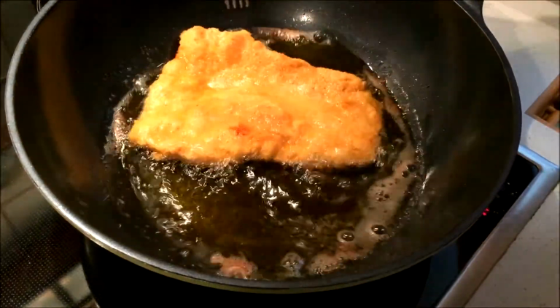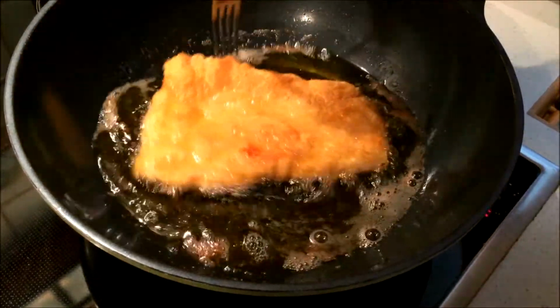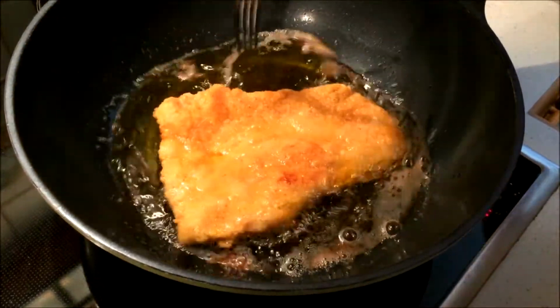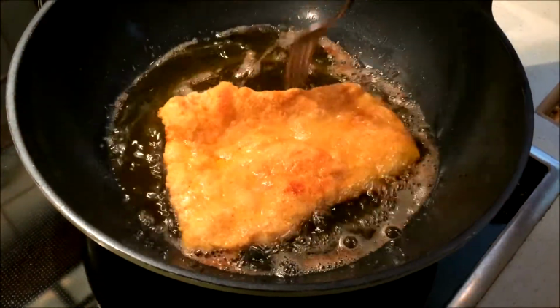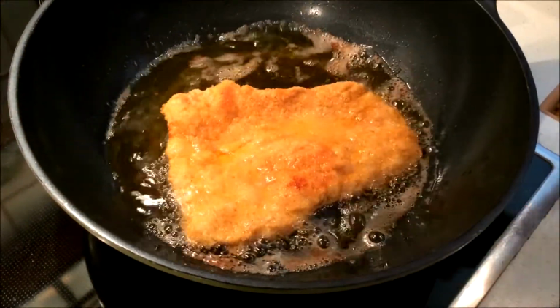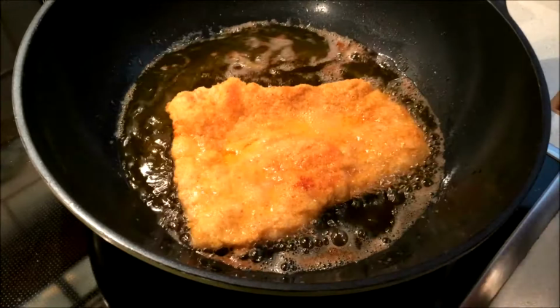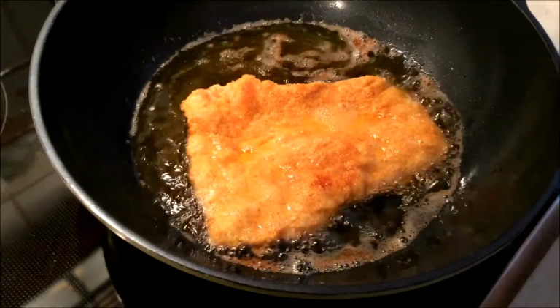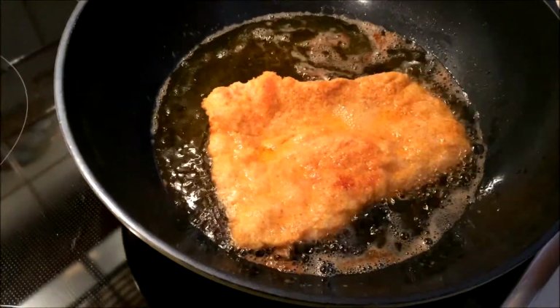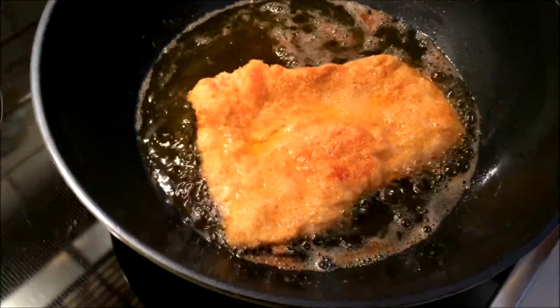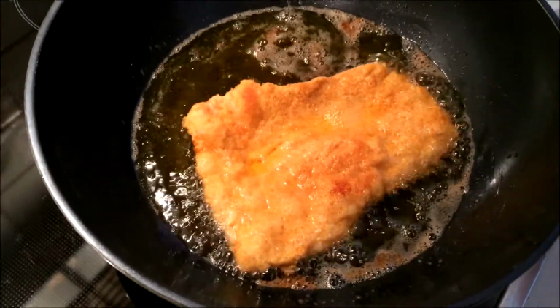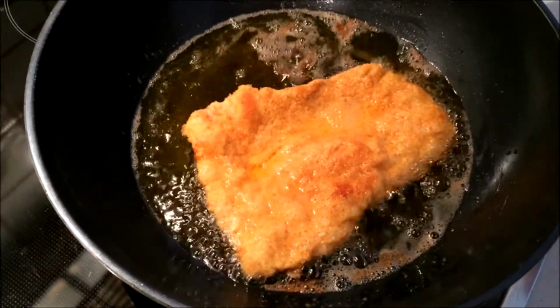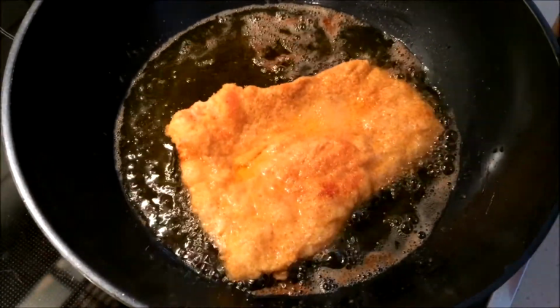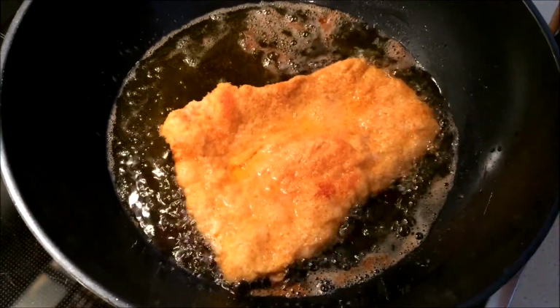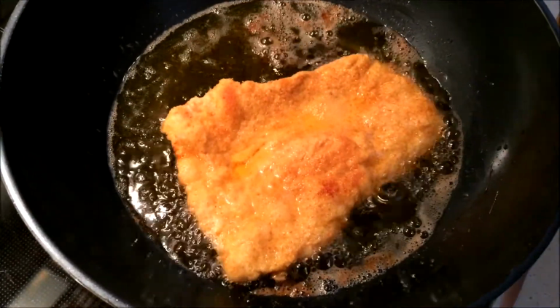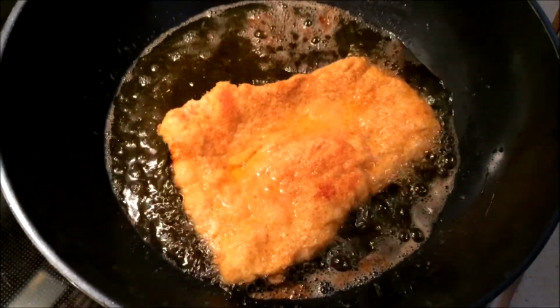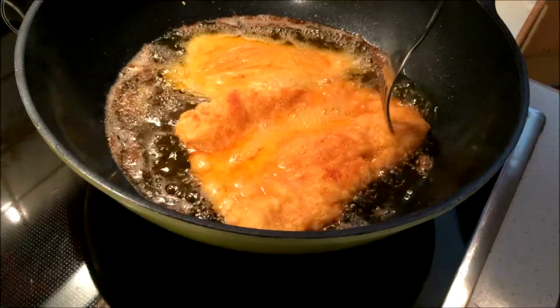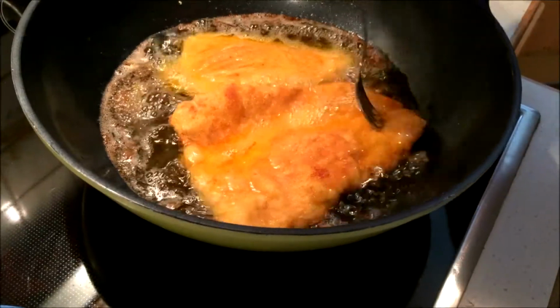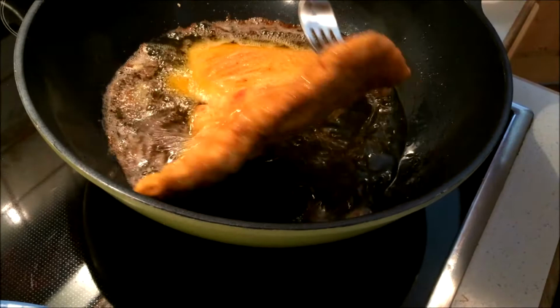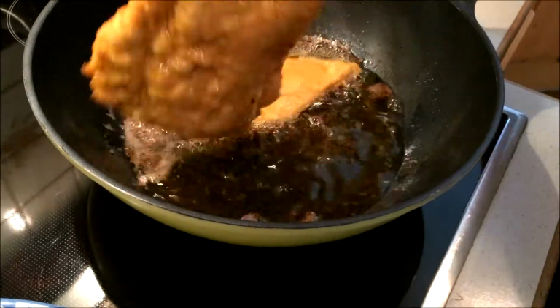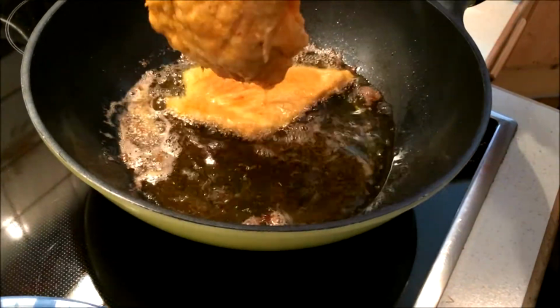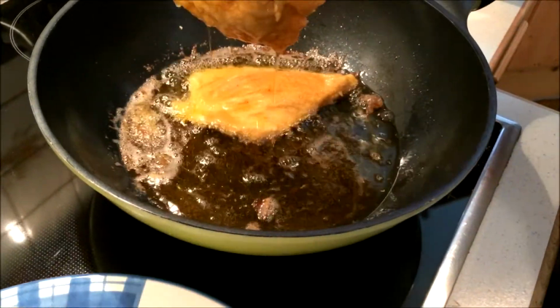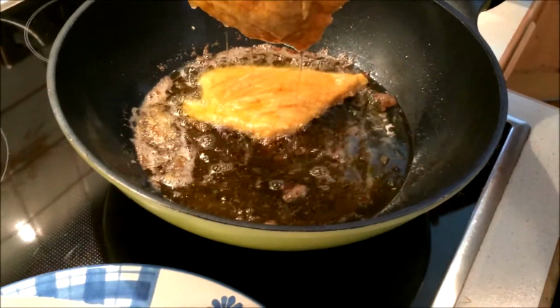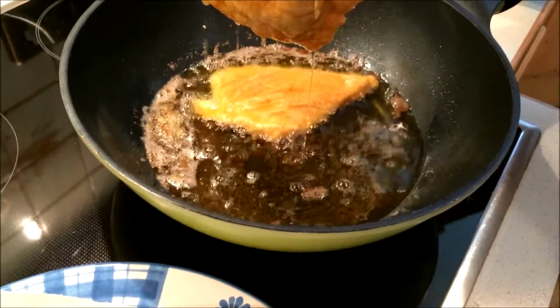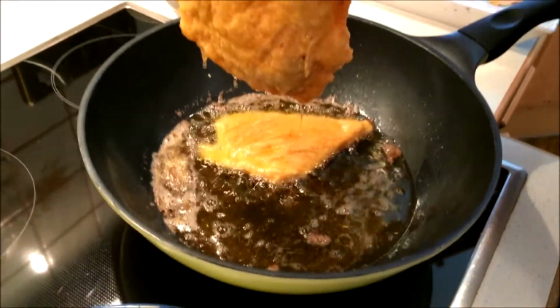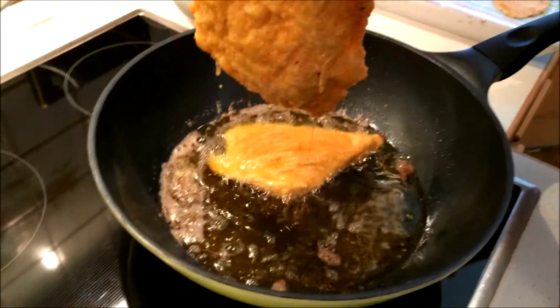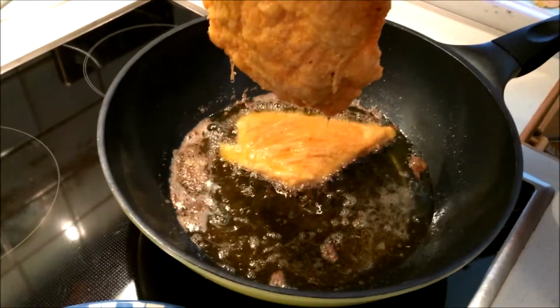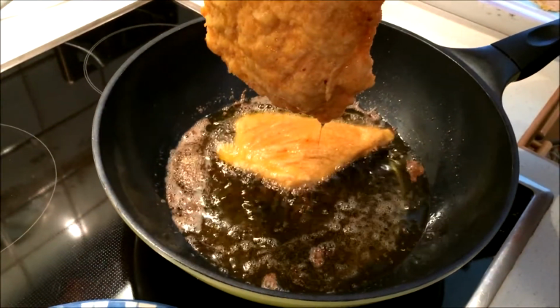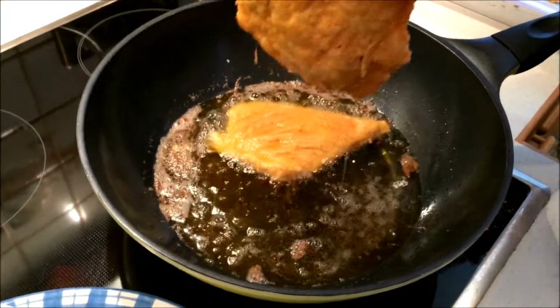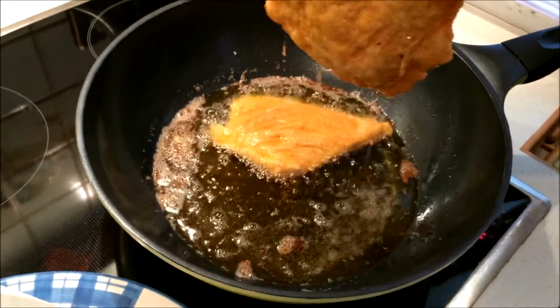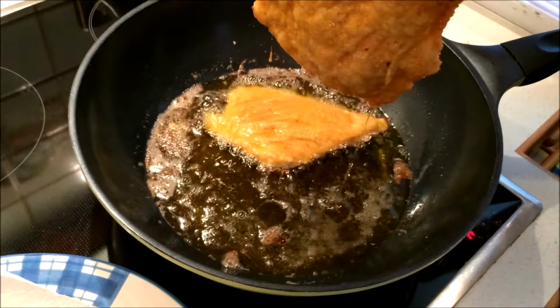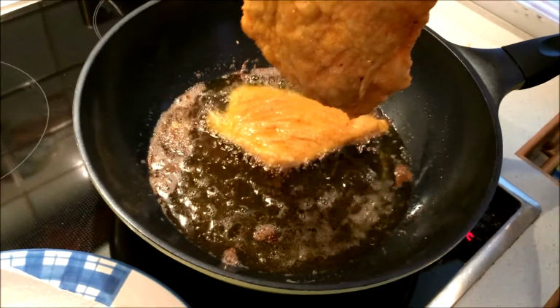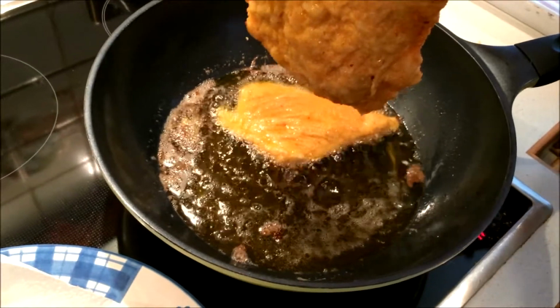Fry for another 4 minutes on the other side. Transfer the schnitzel onto a plate covered with a few layers of kitchen roll, to prevent a big puddle of oil from forming.